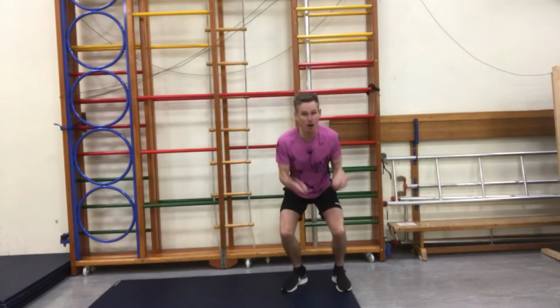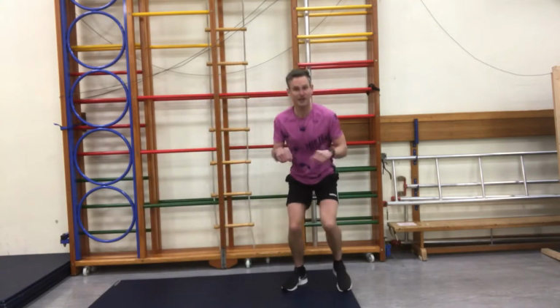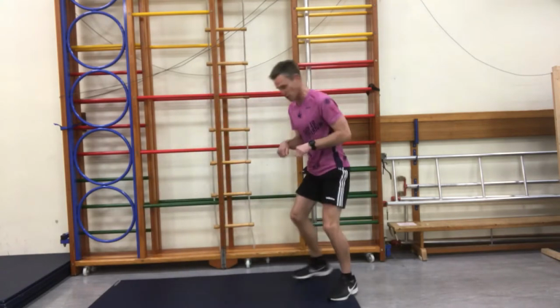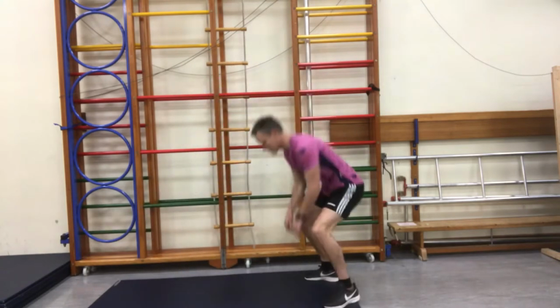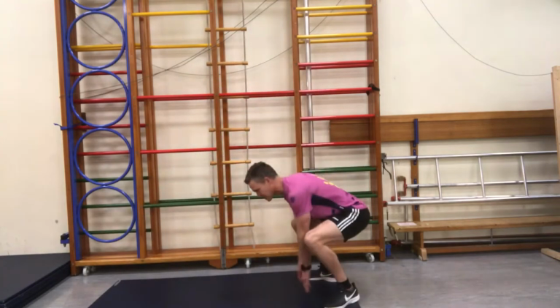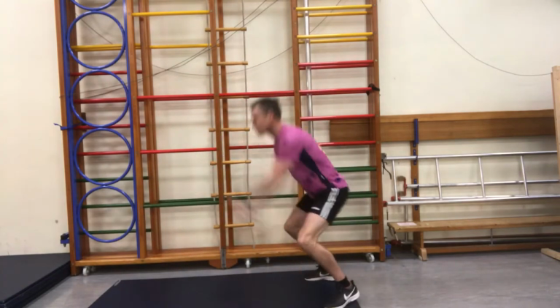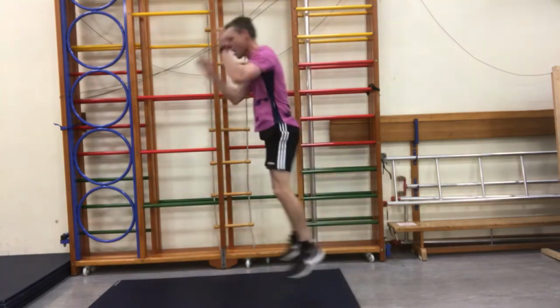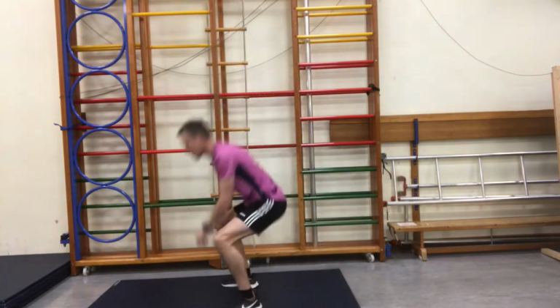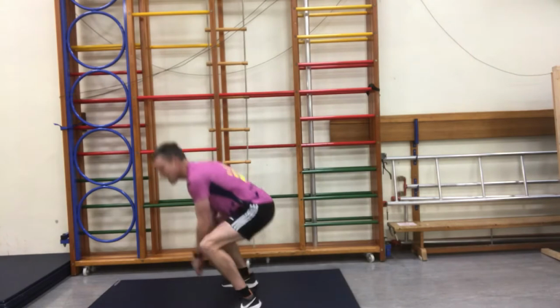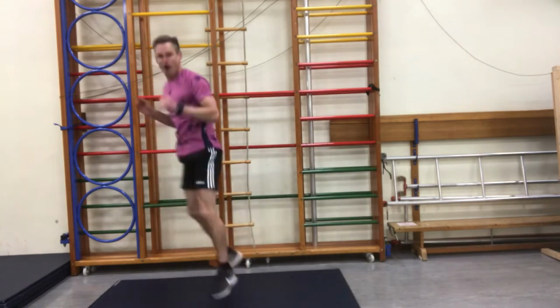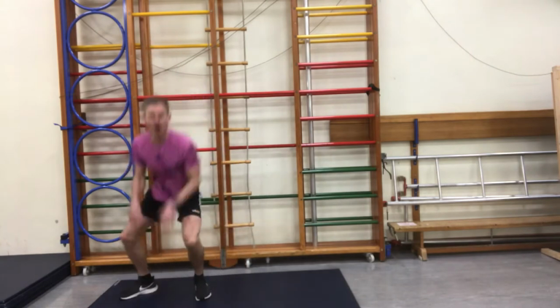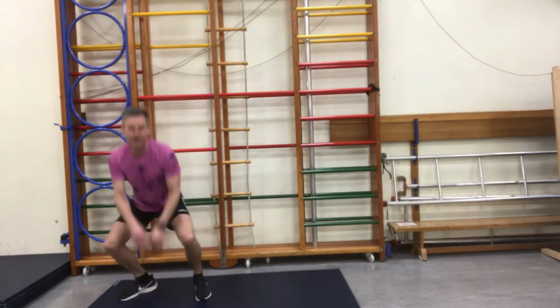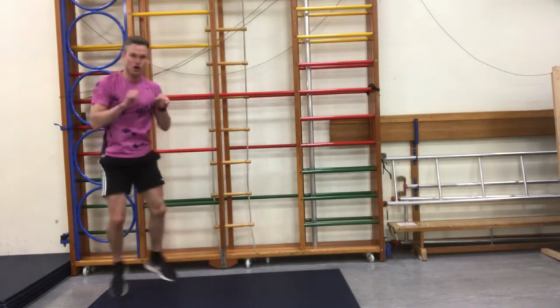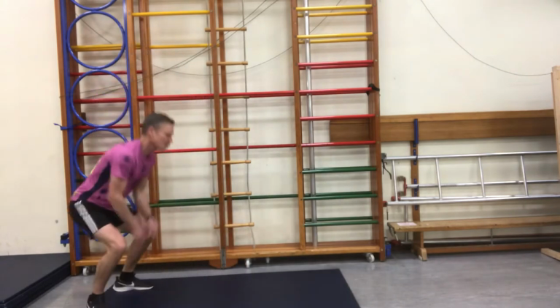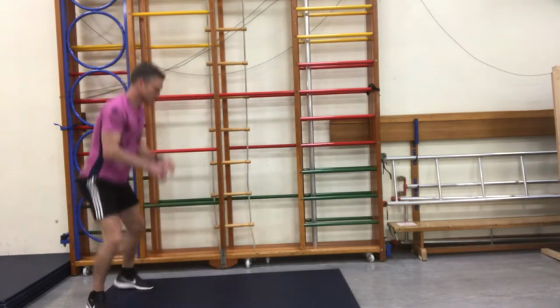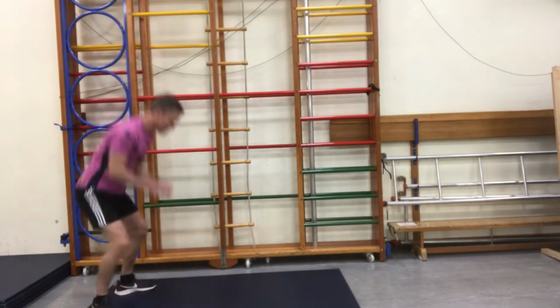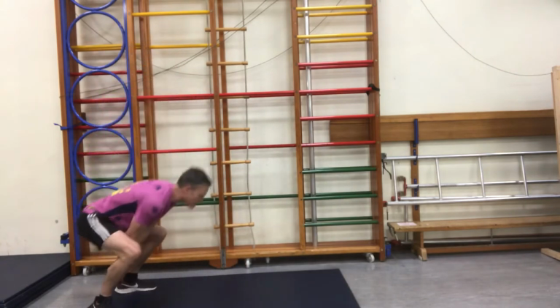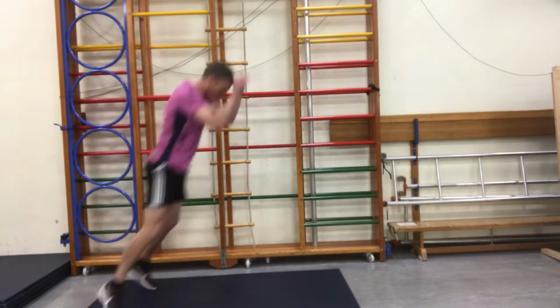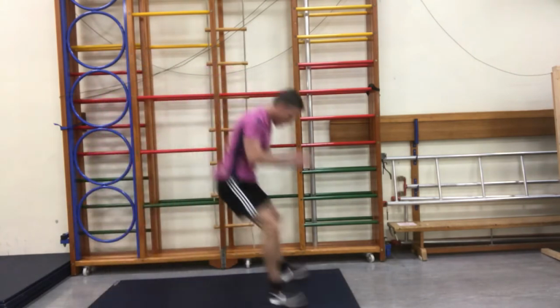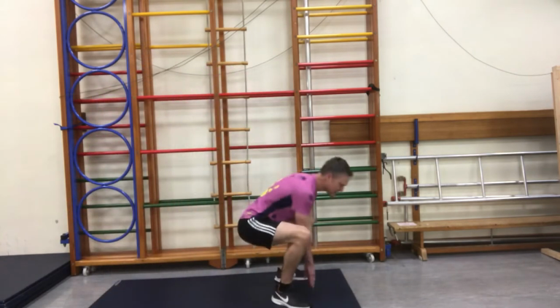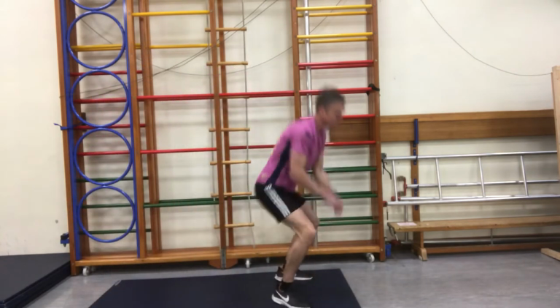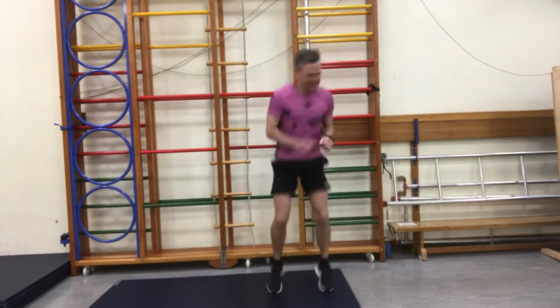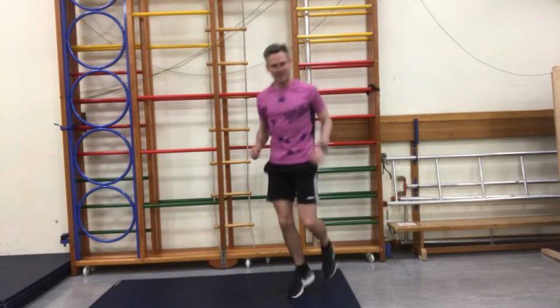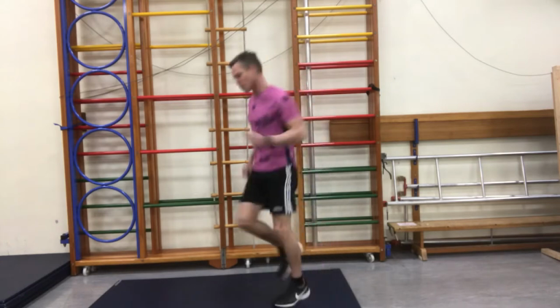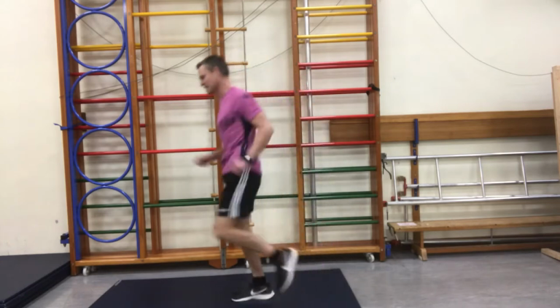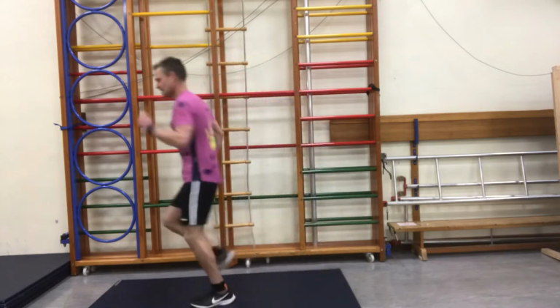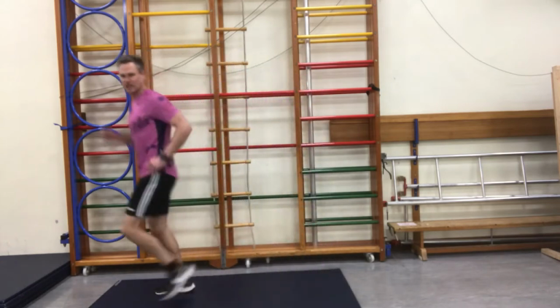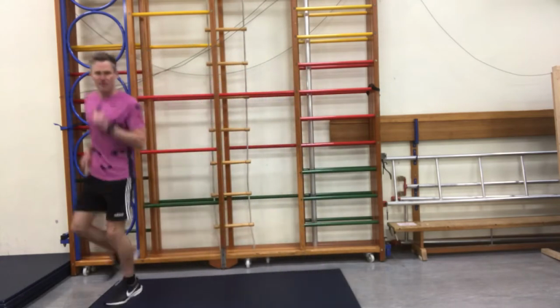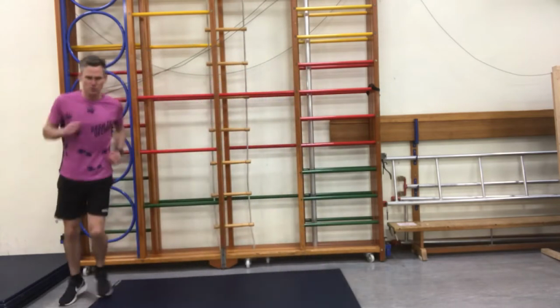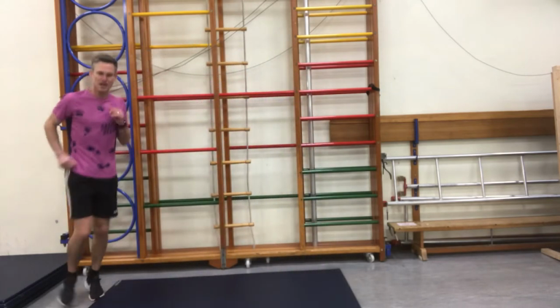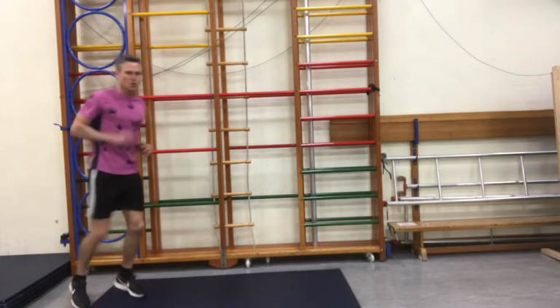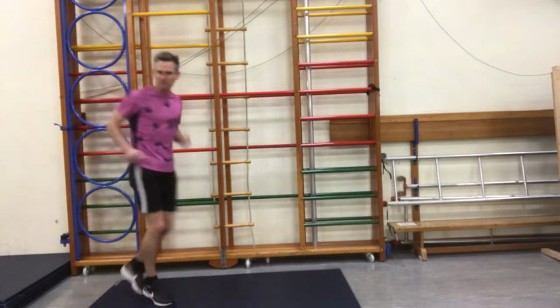How high can you frog jump? Here we go! Whoa. How far can you frog jump? Whoa. Fantastic. Let's go on jogging. Let's see what other animals we can find.